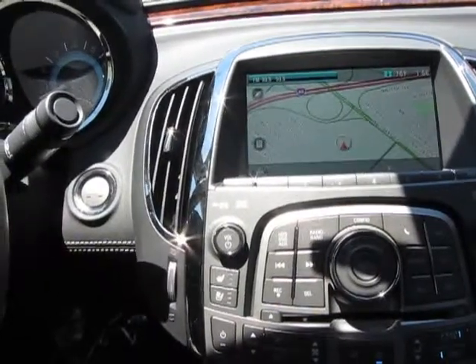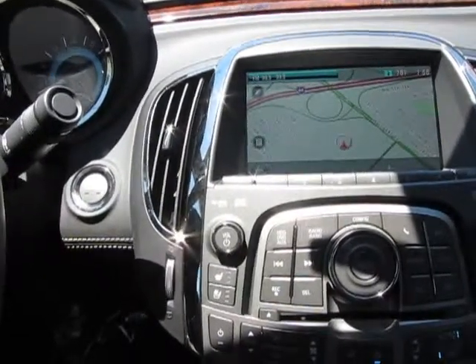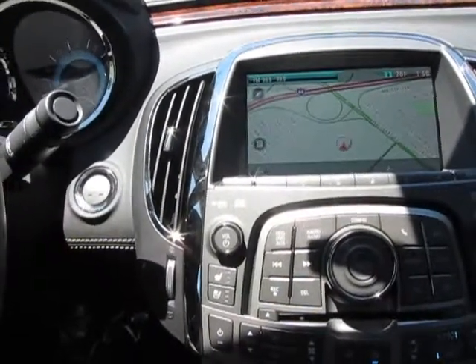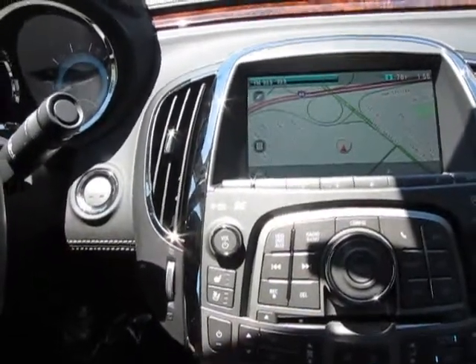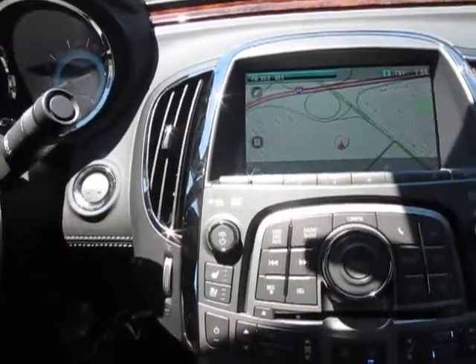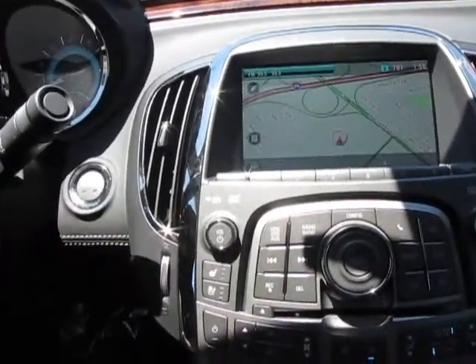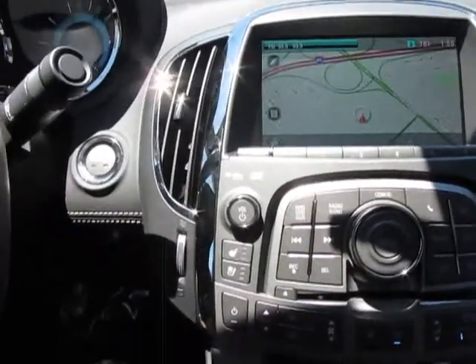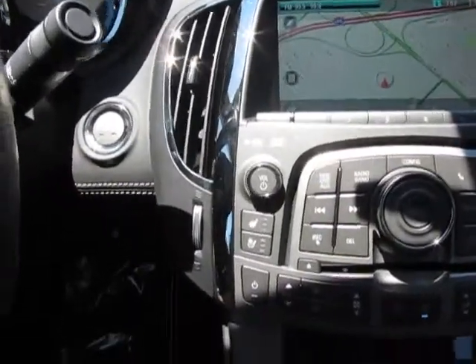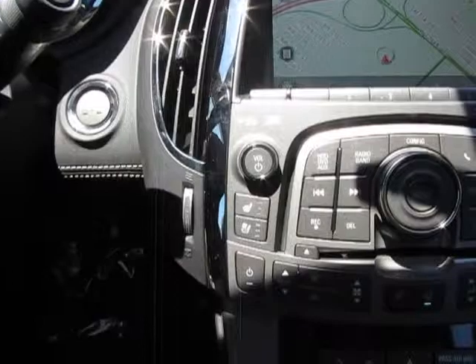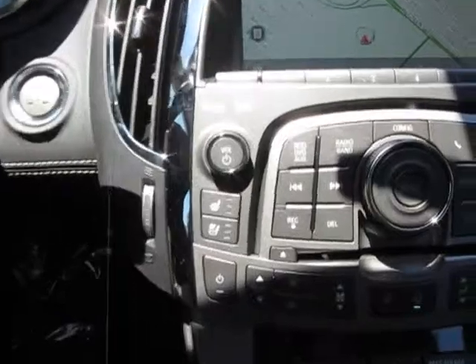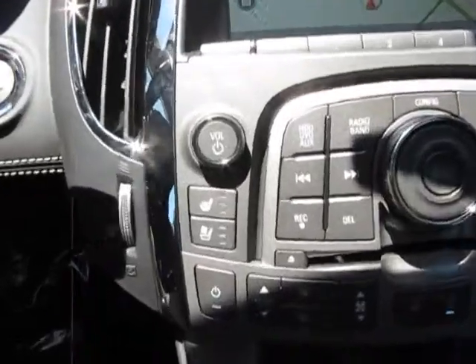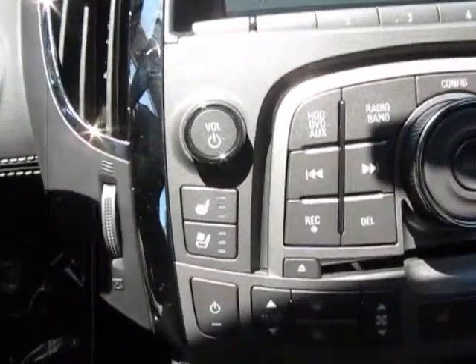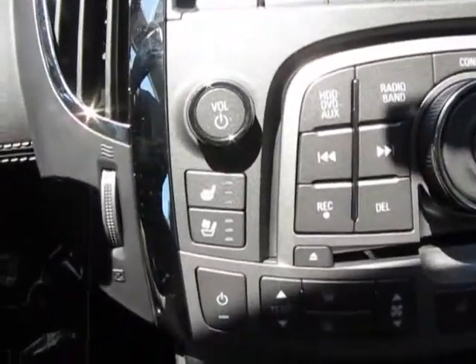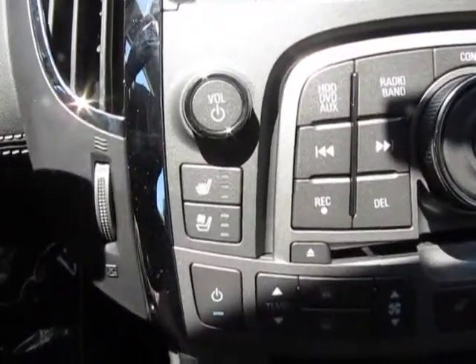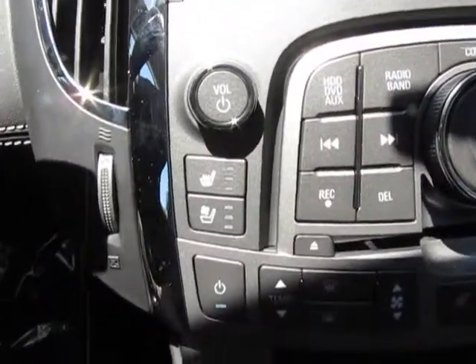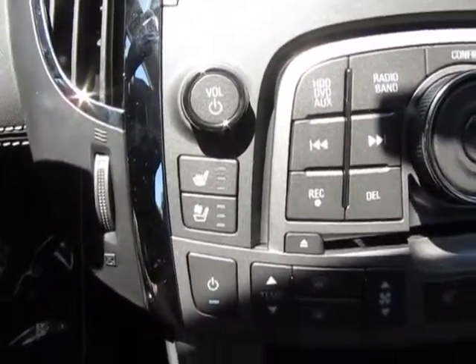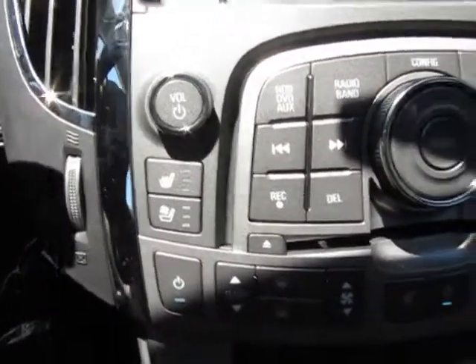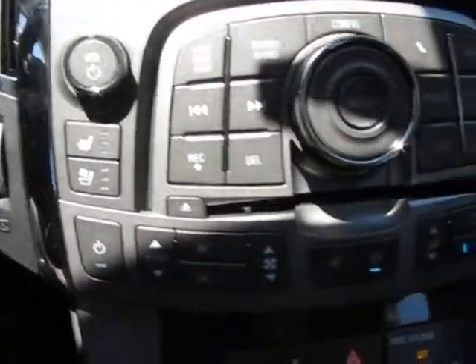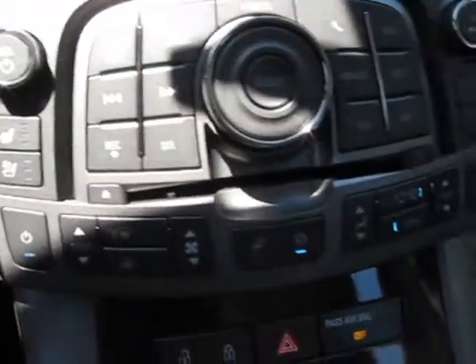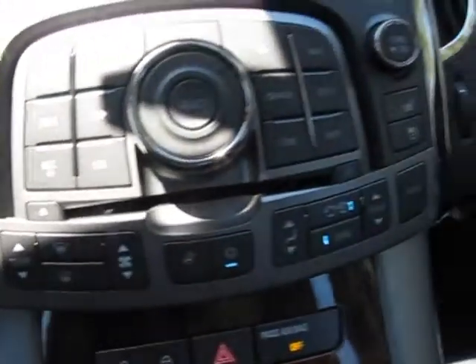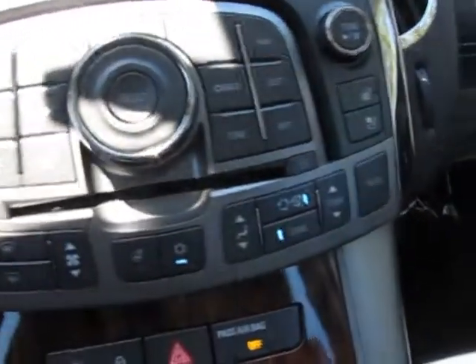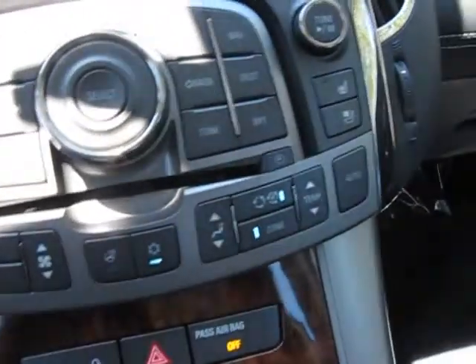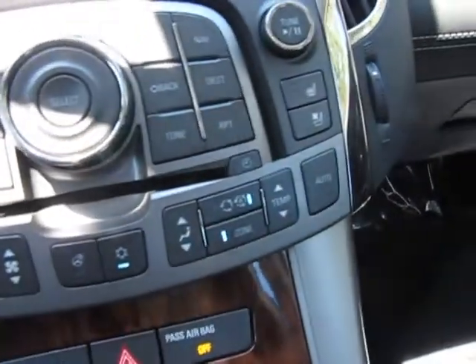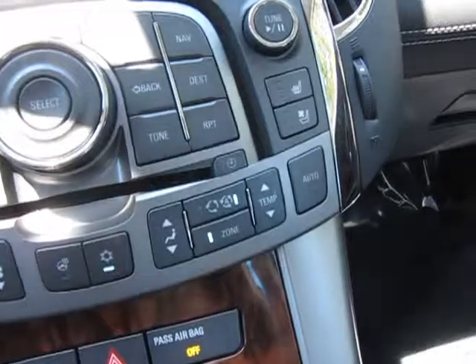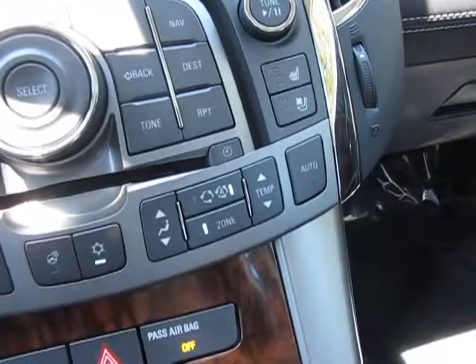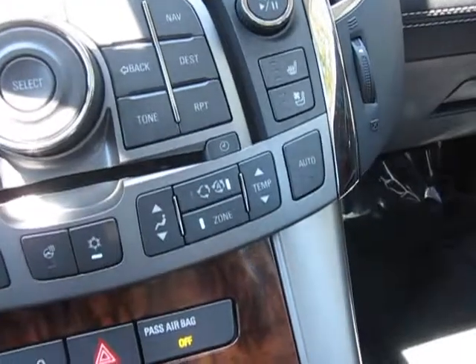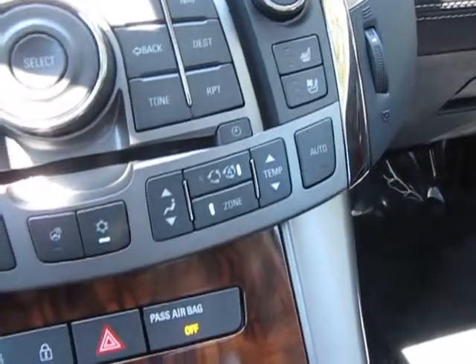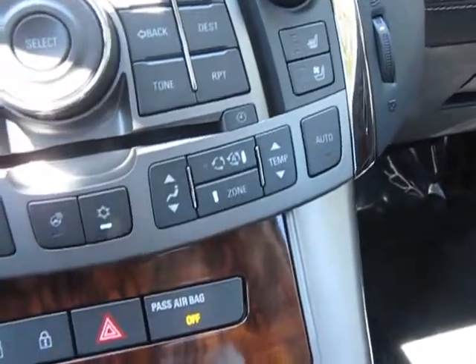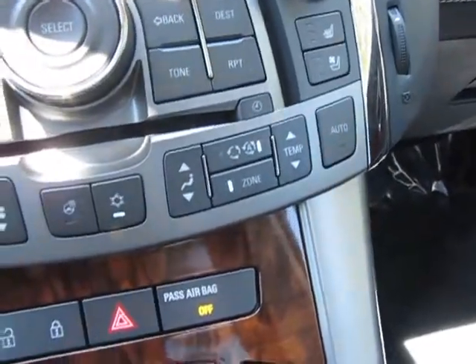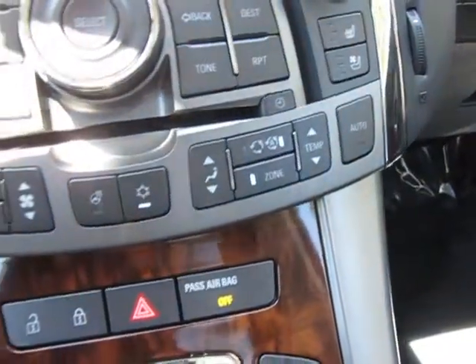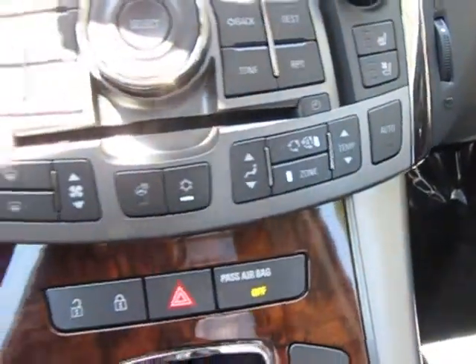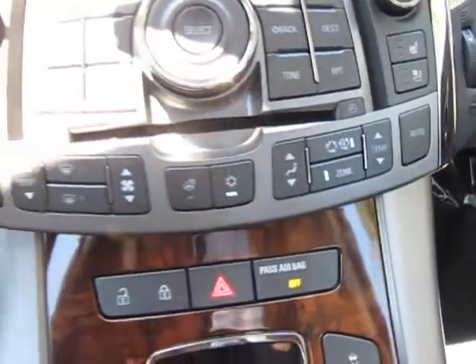There's your voice control. You do have heated and air conditioned seats in the car — both sides. Very, very nice feature.